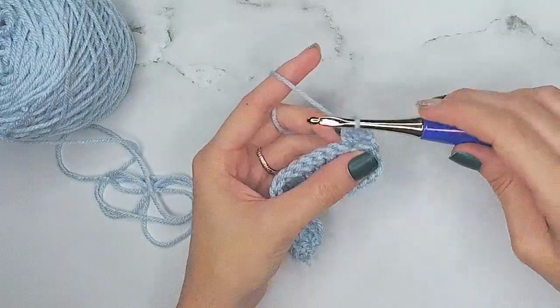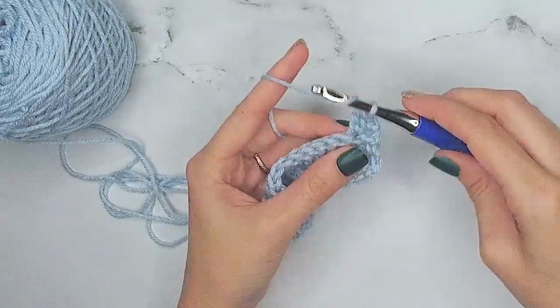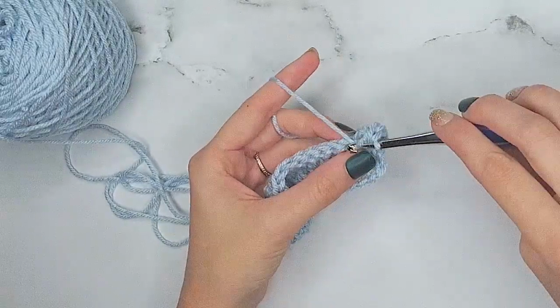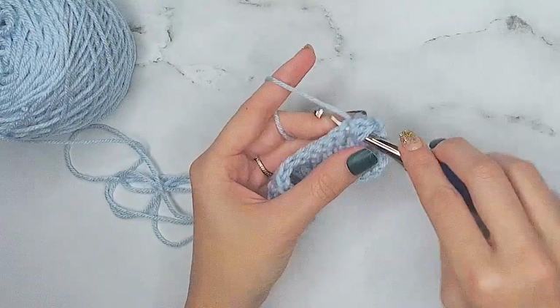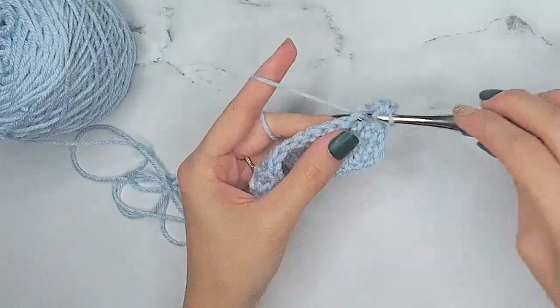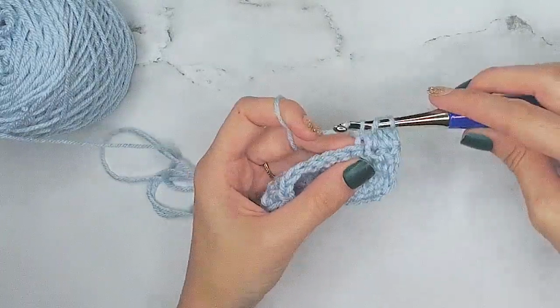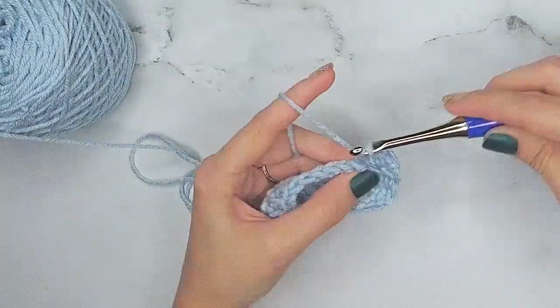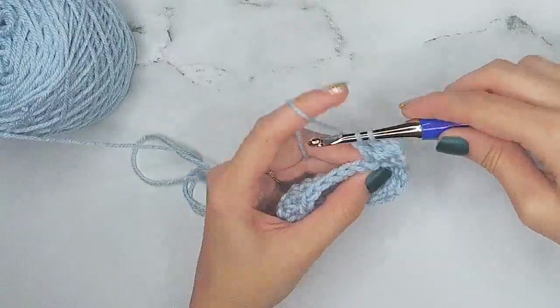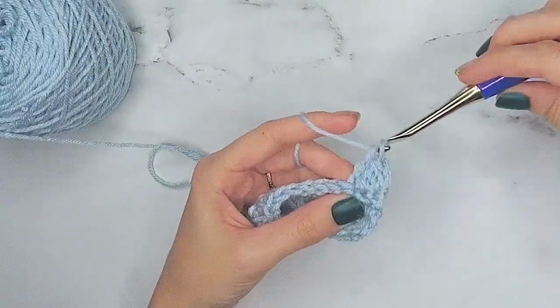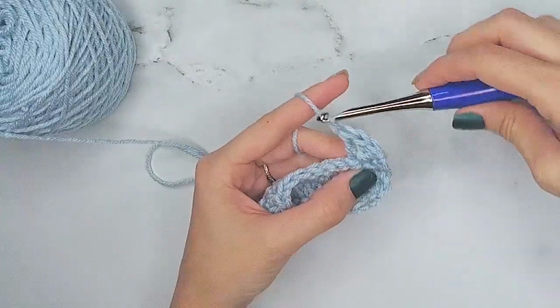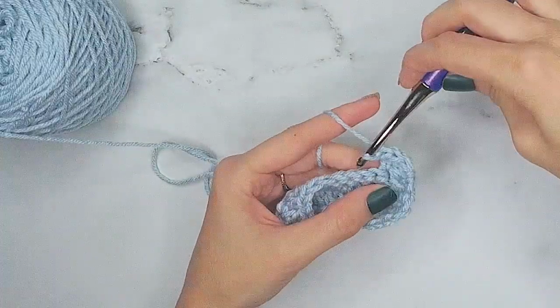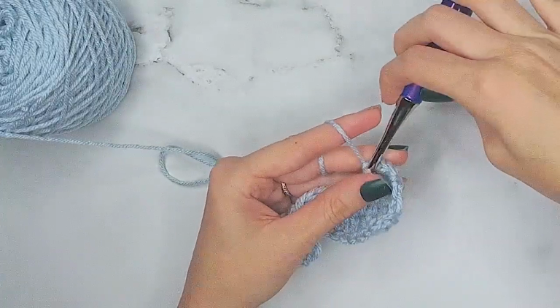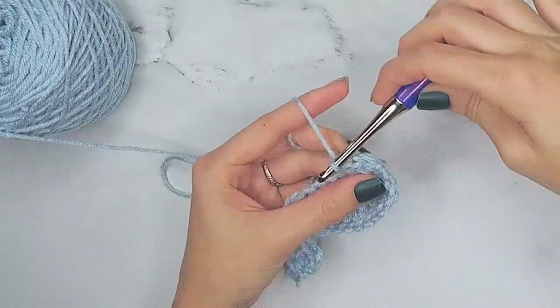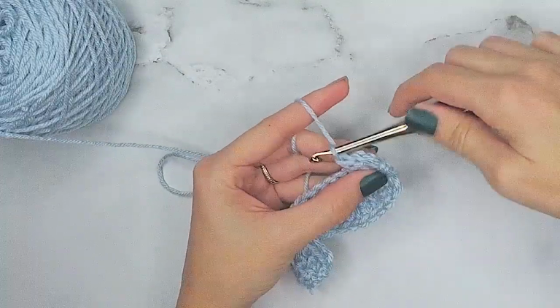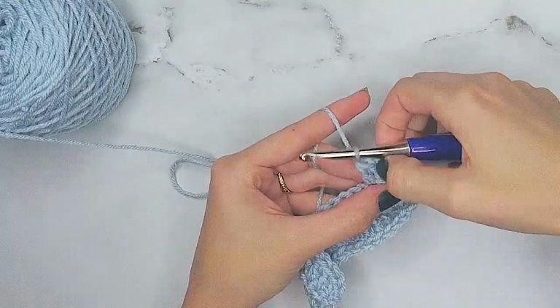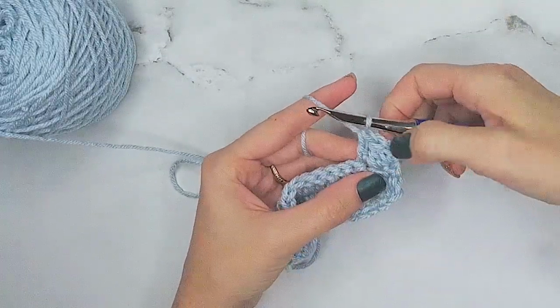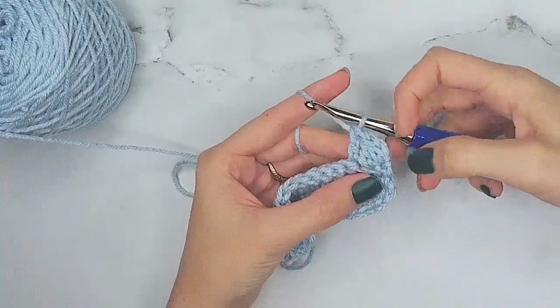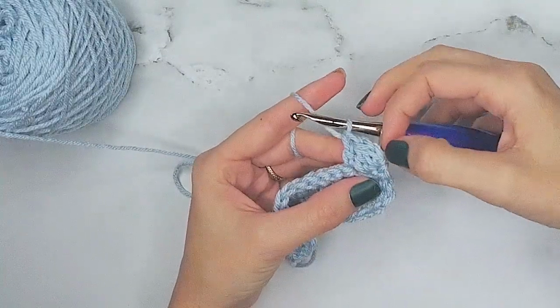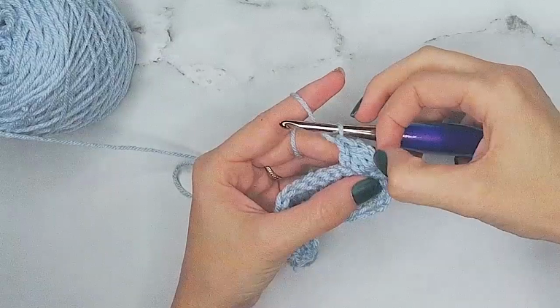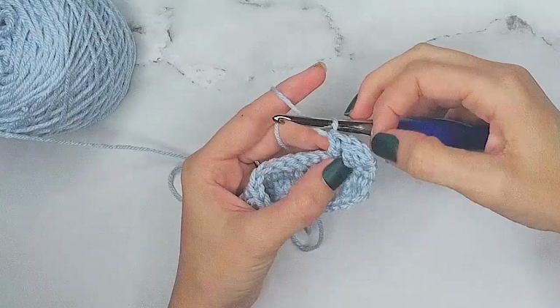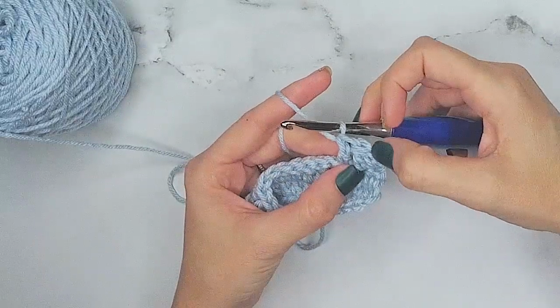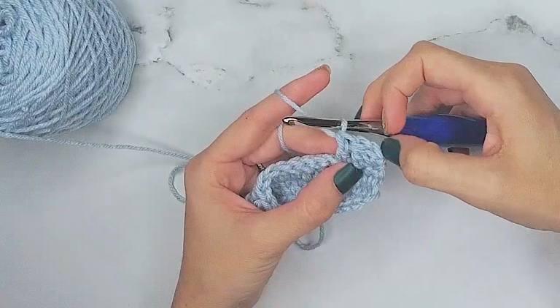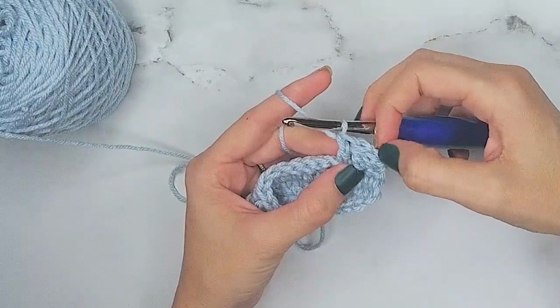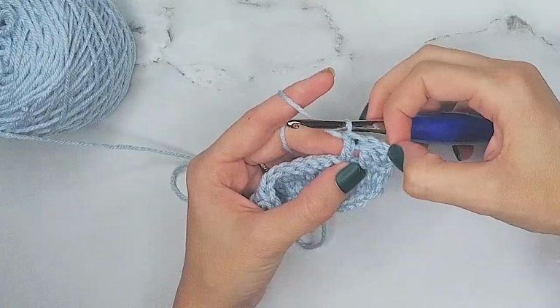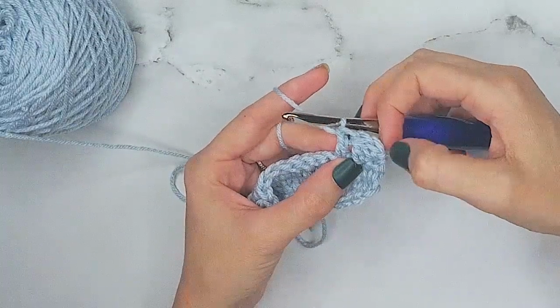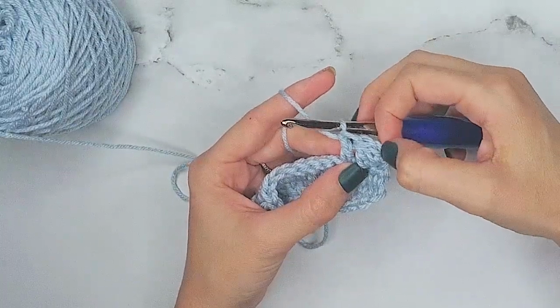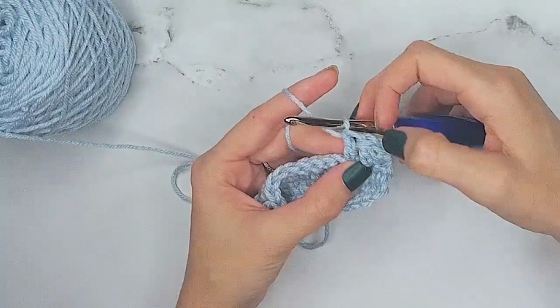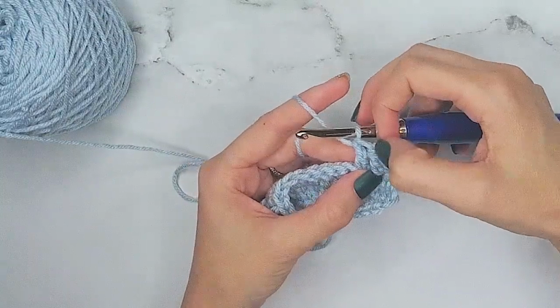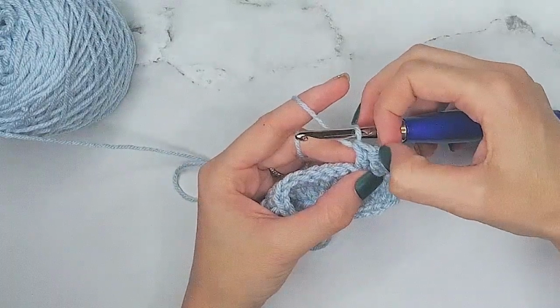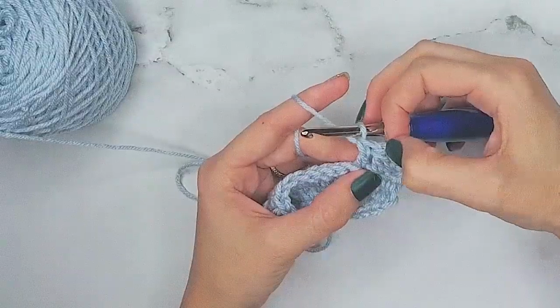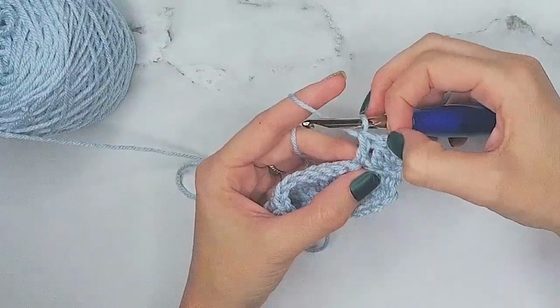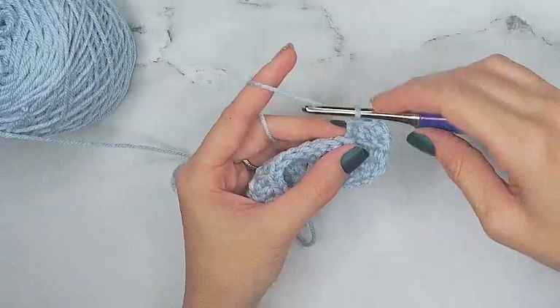And then you continue along. I find it best to mark the first stitch because with the stacked single crochet you'll have an extra V along the side that you will not work into, so you'll work into this one stitch you made.